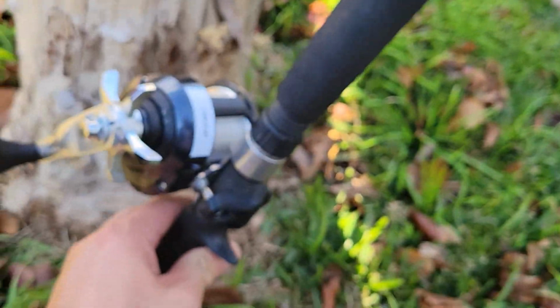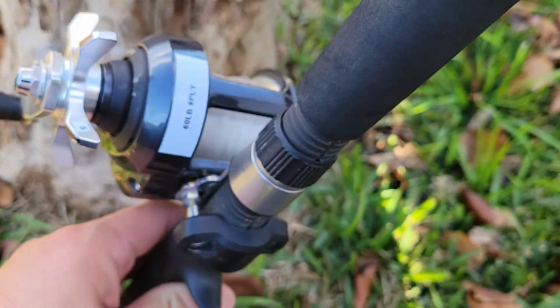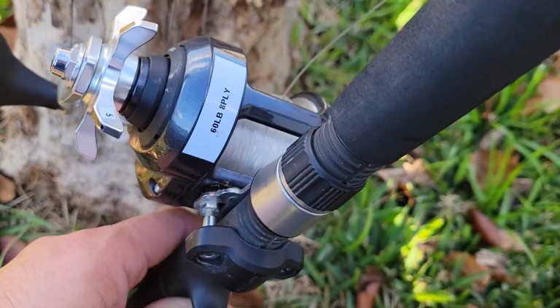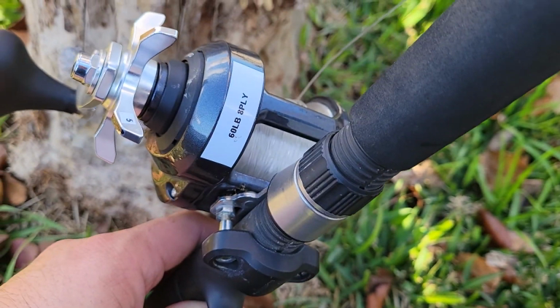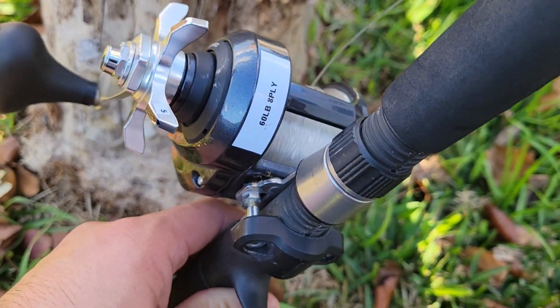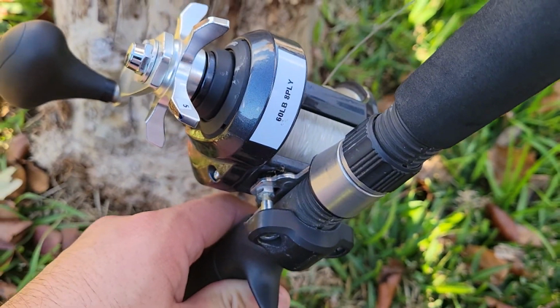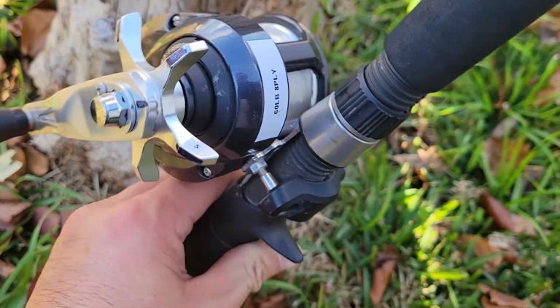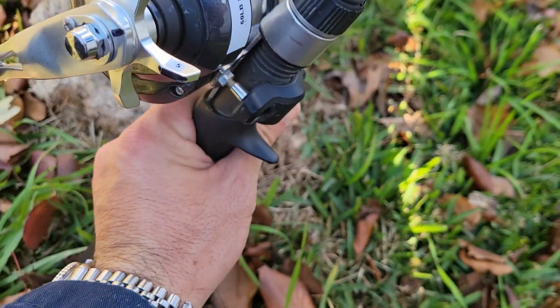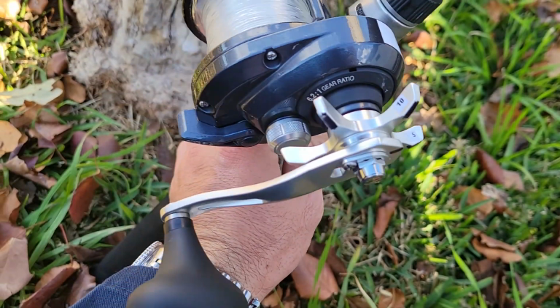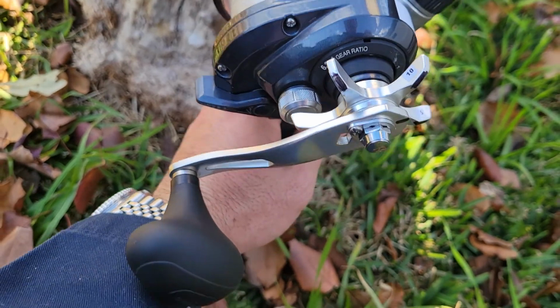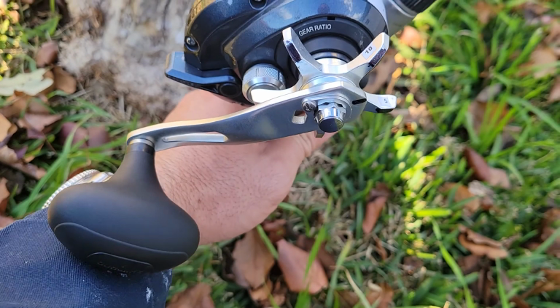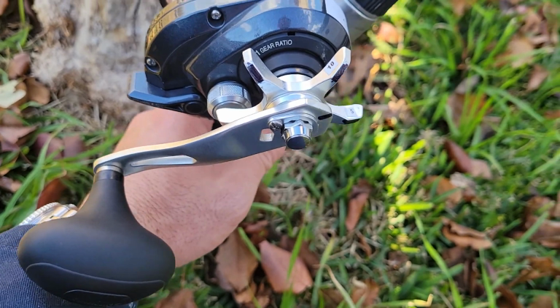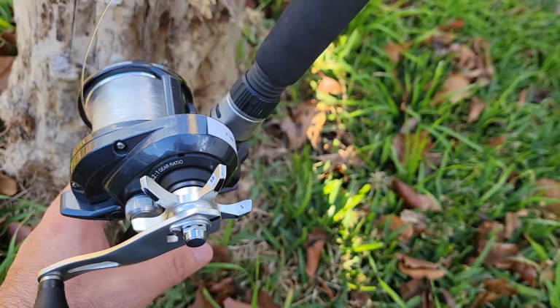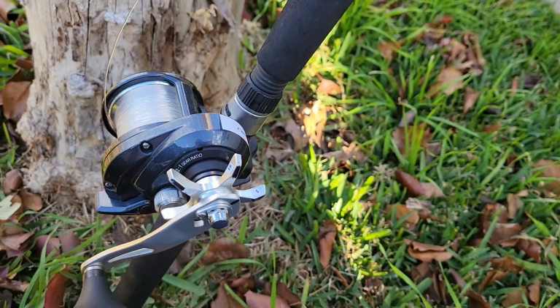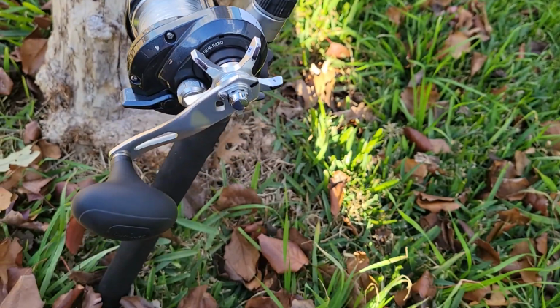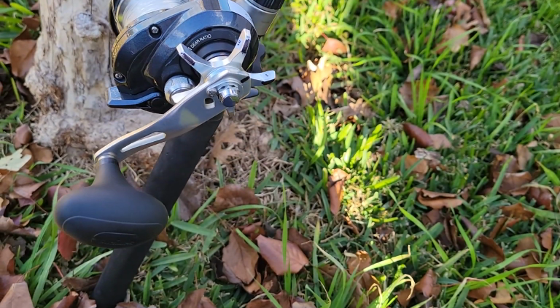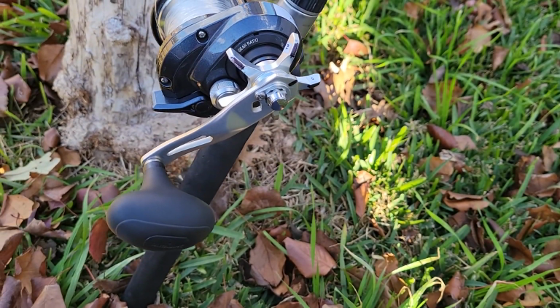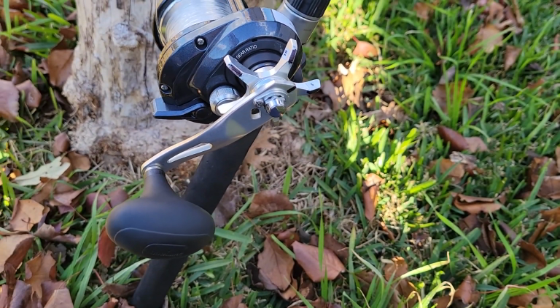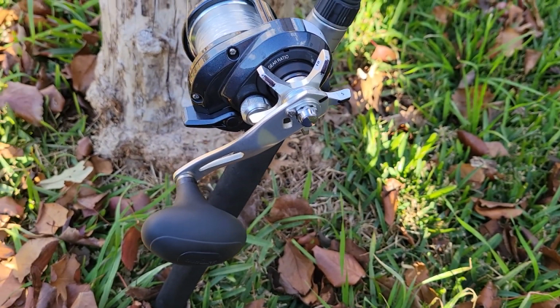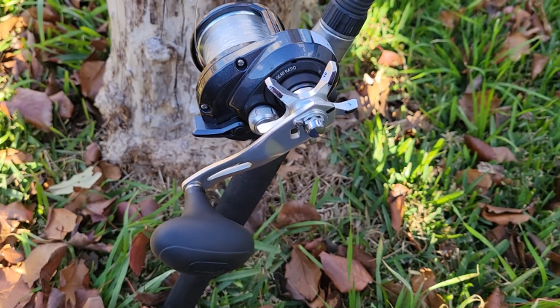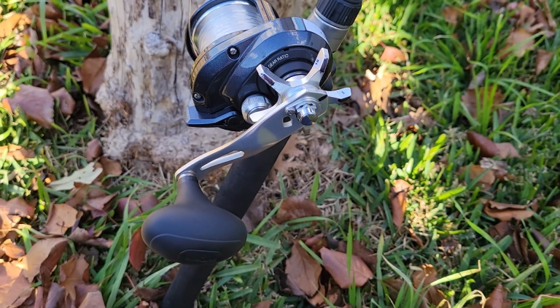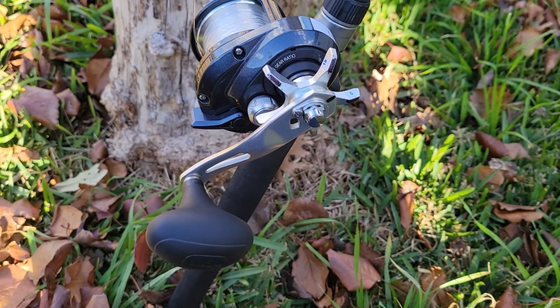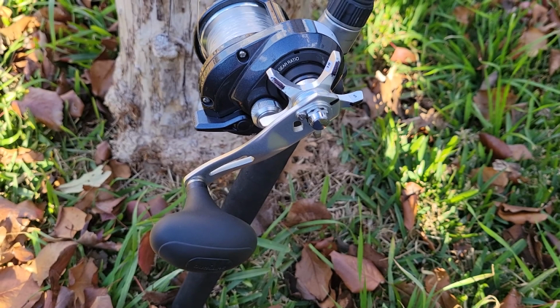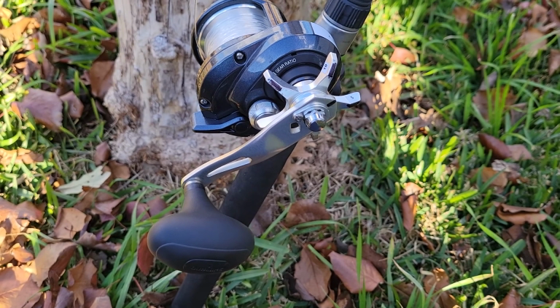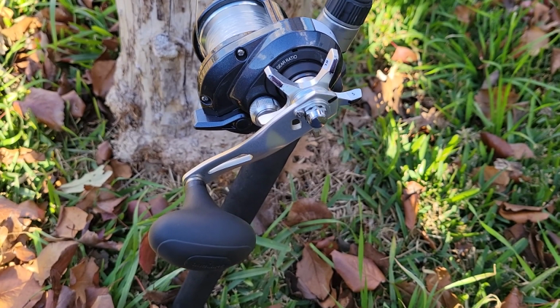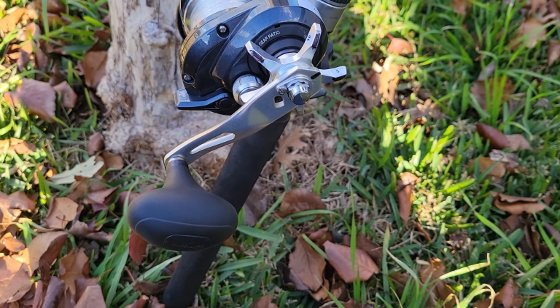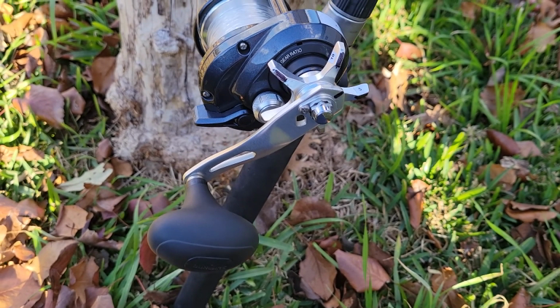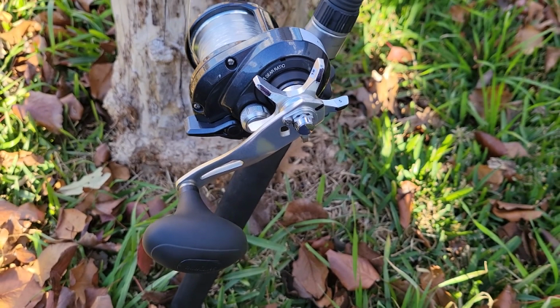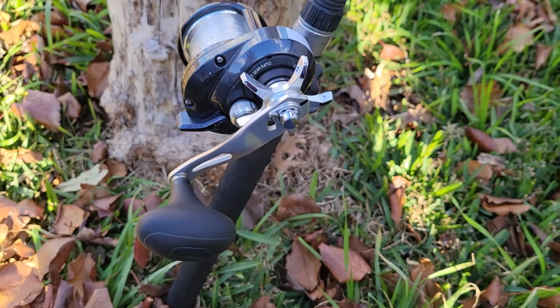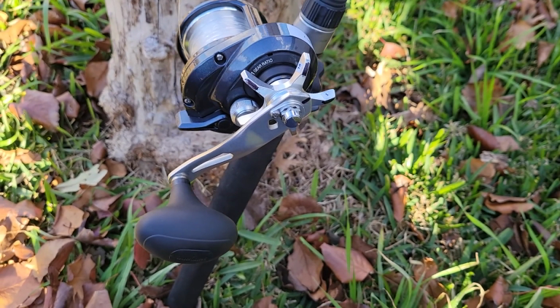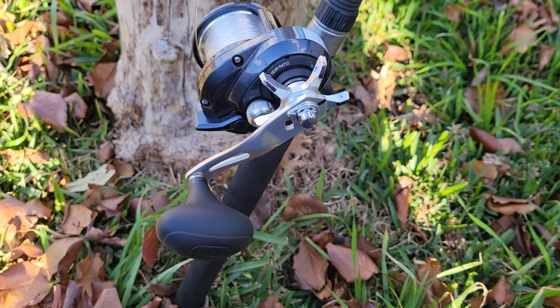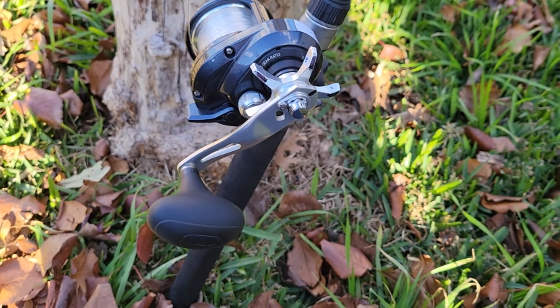I load it up with 60lb braid, 8 ply. I've been fishing with jigs and bottom fishing for red snapper, and this rod is perfect. It's my go-to rod for everything basically.